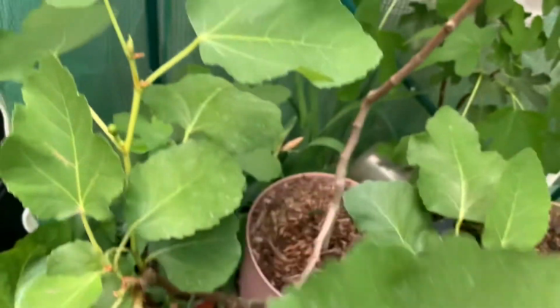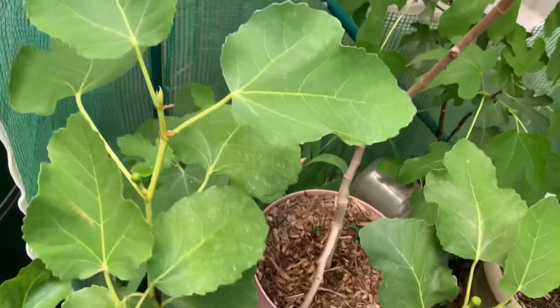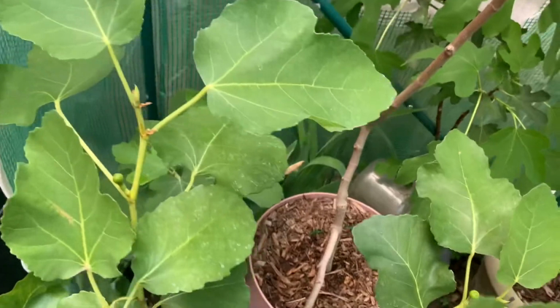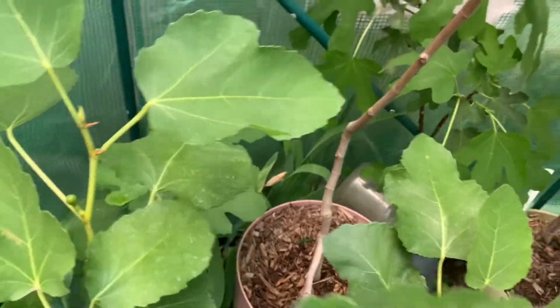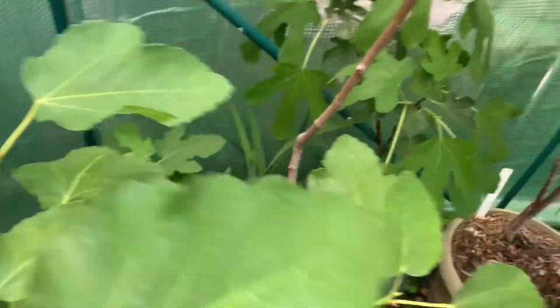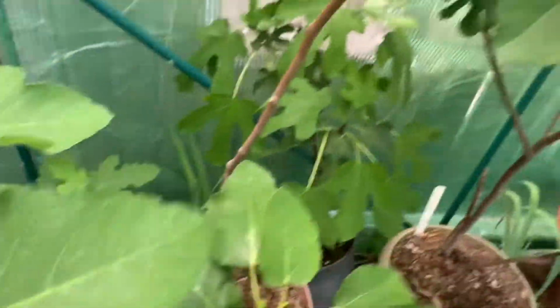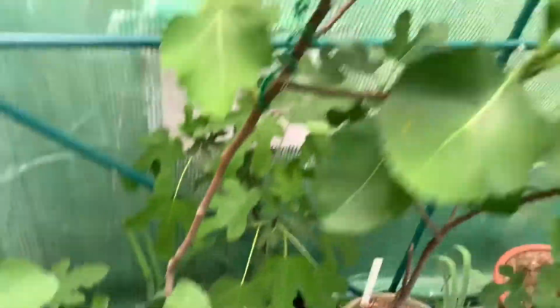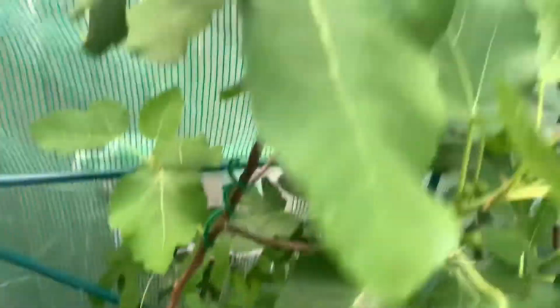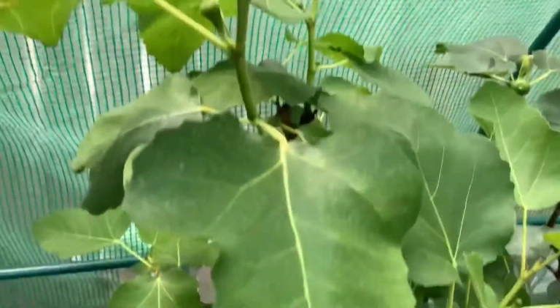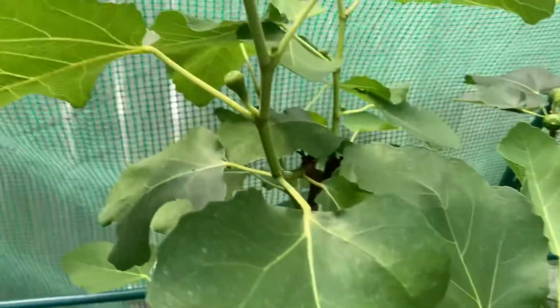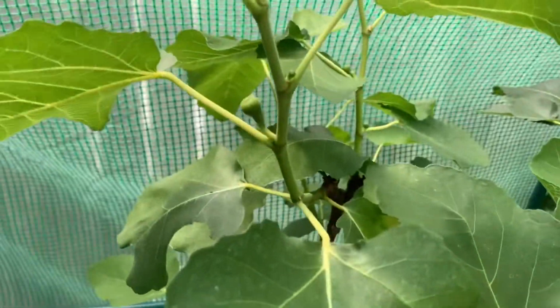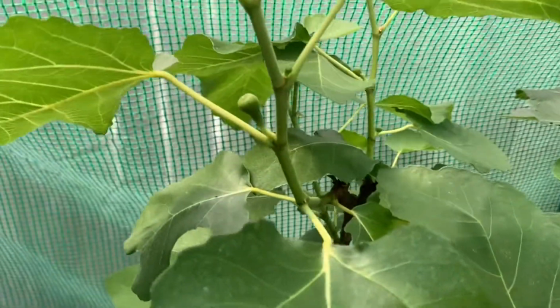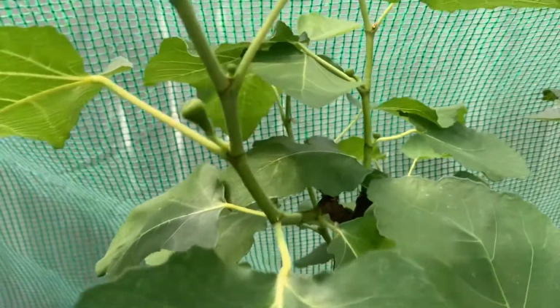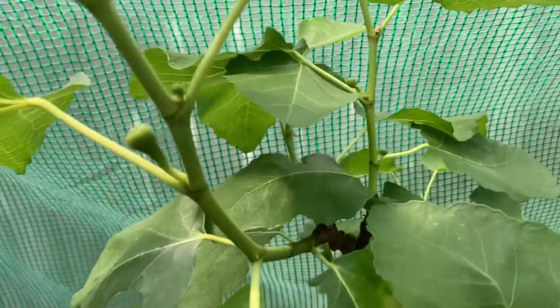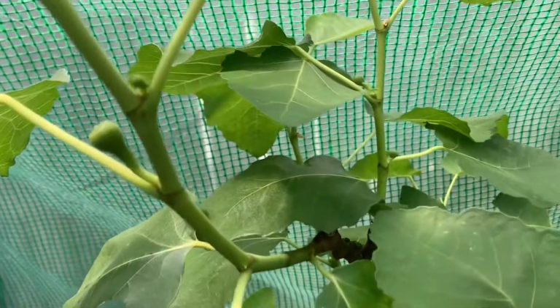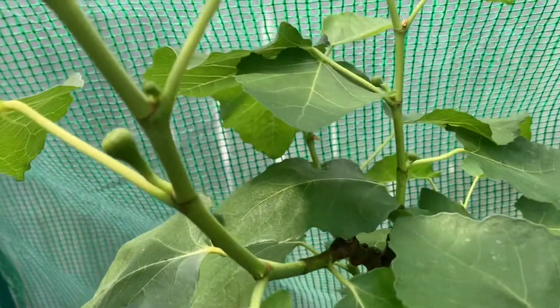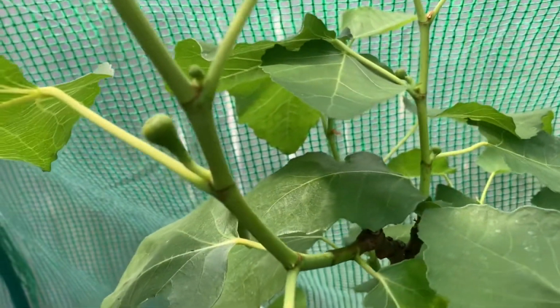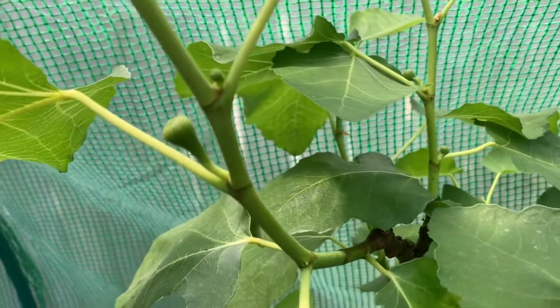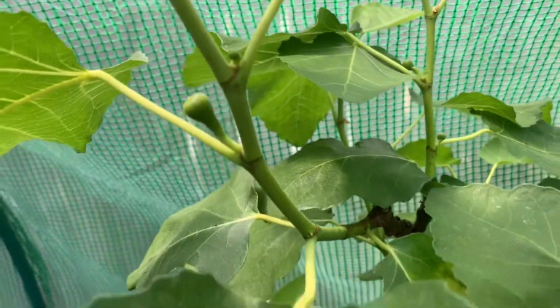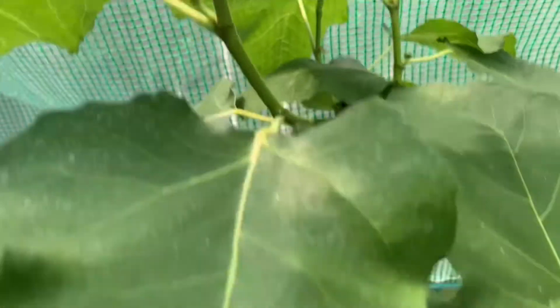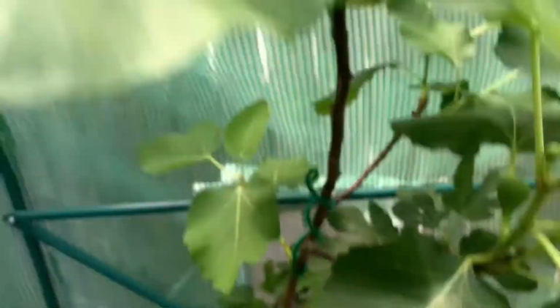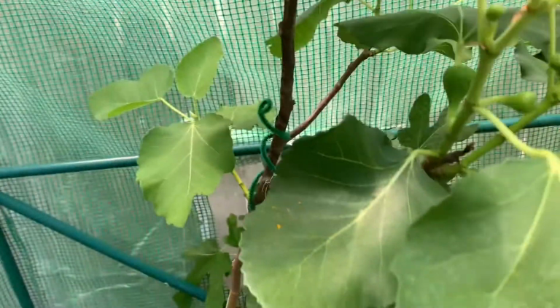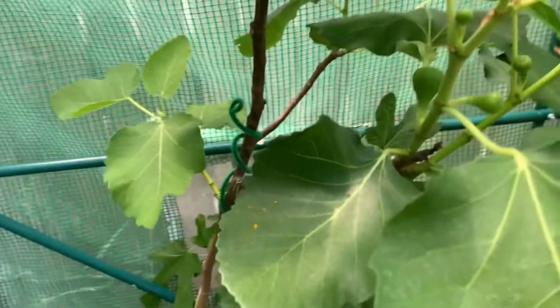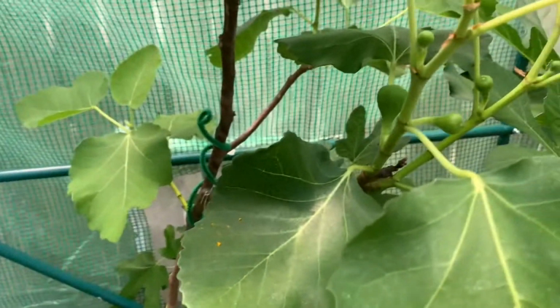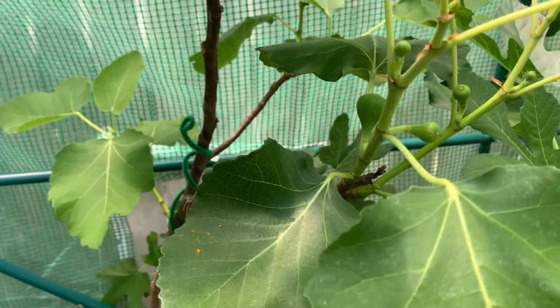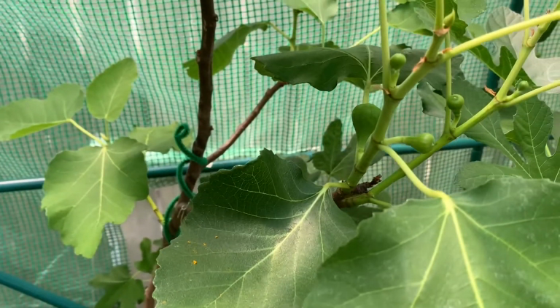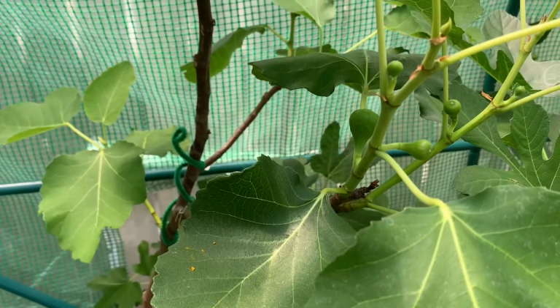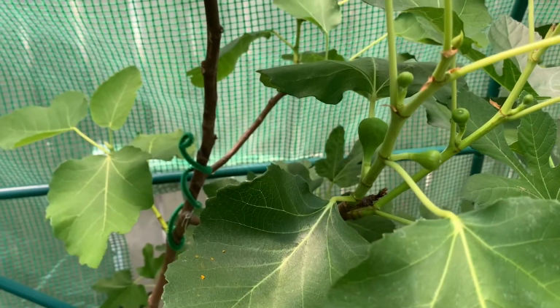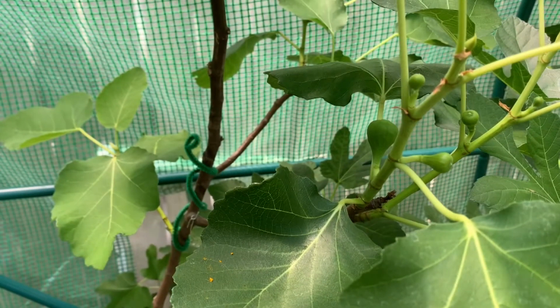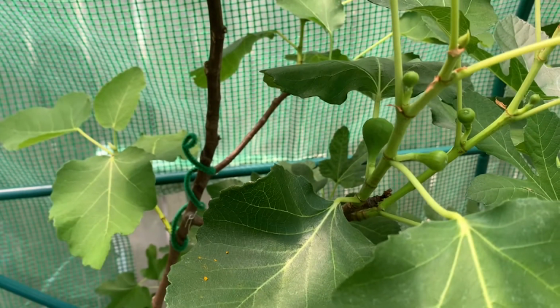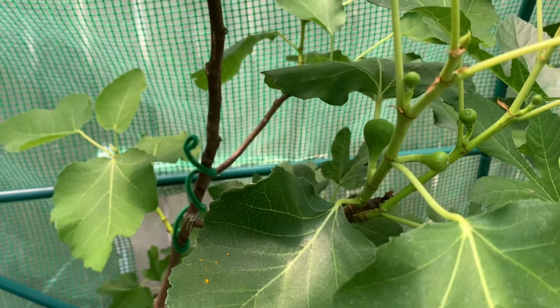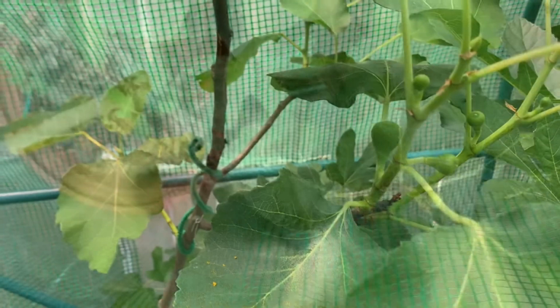Or figlets. But I enjoyed this fig last year. It was a very nice fig.